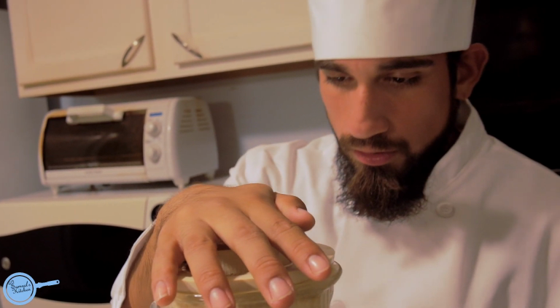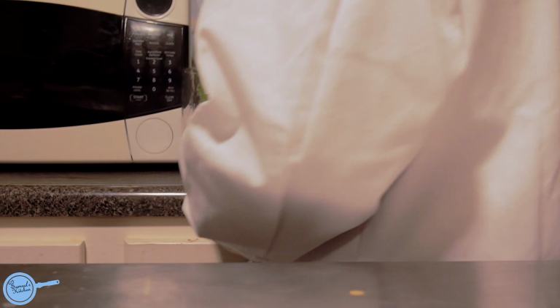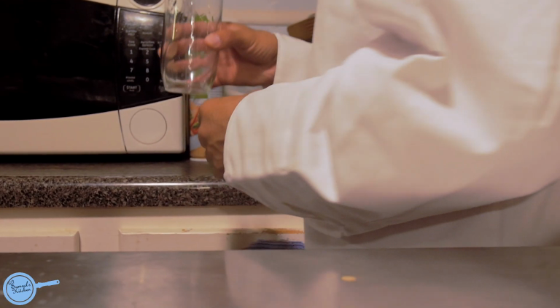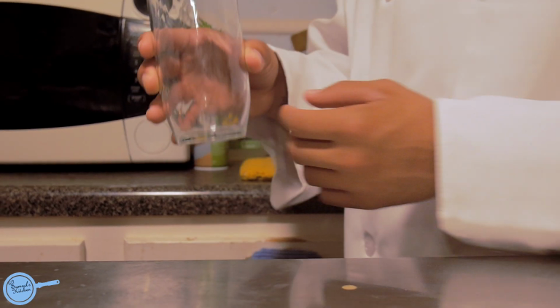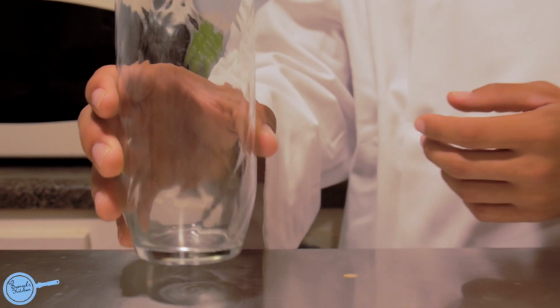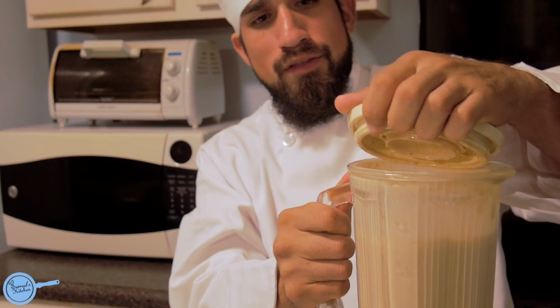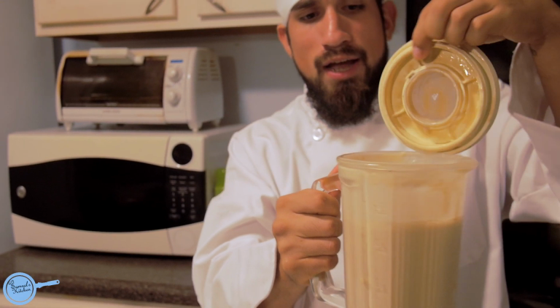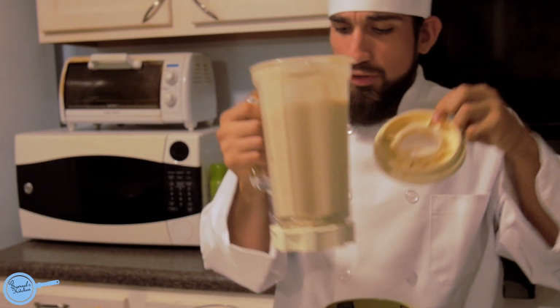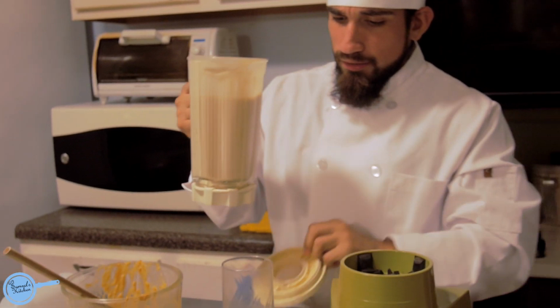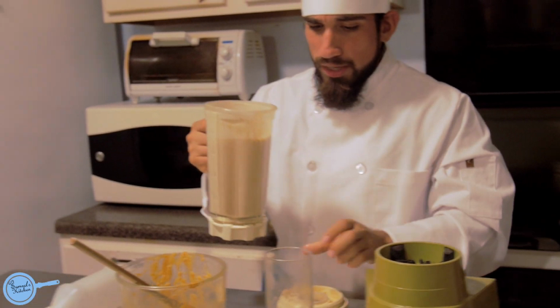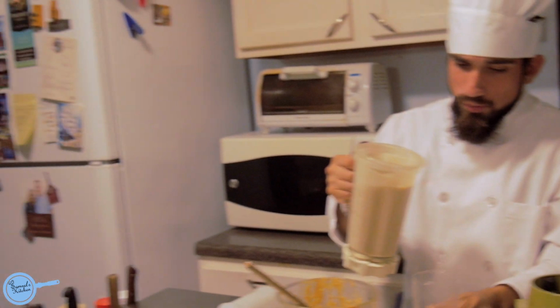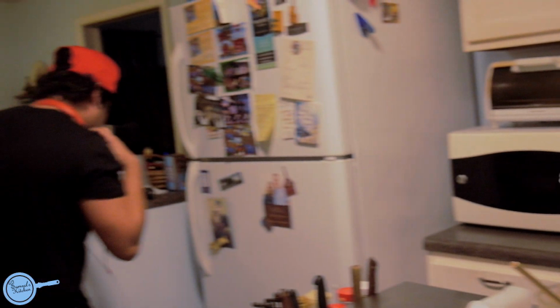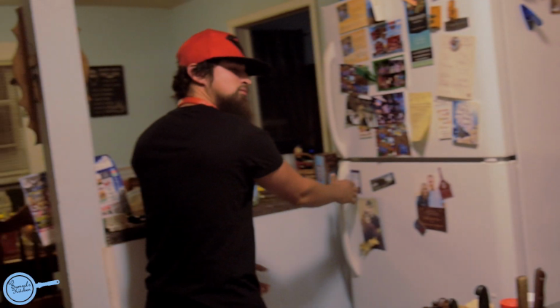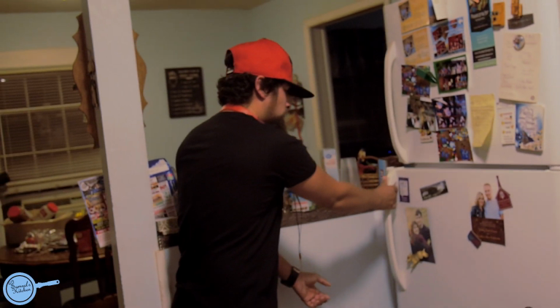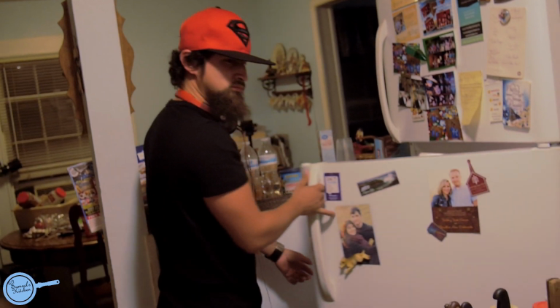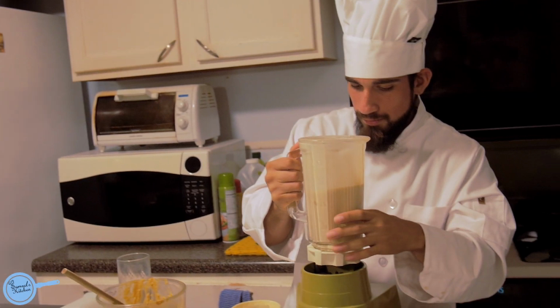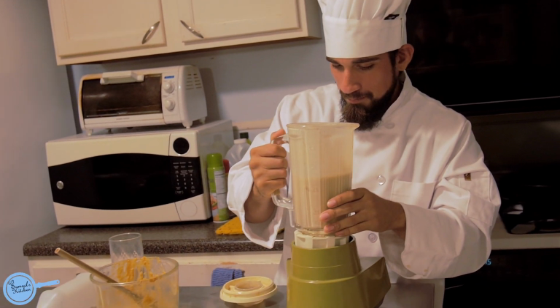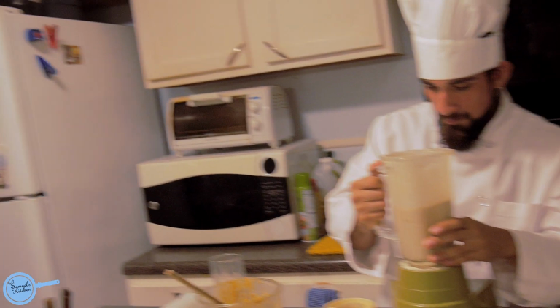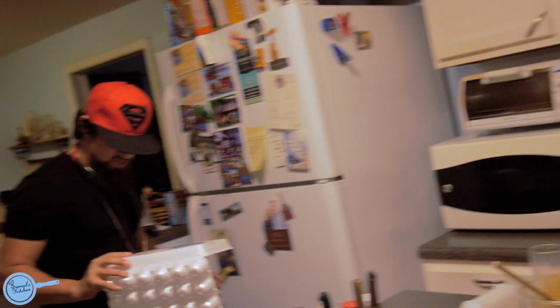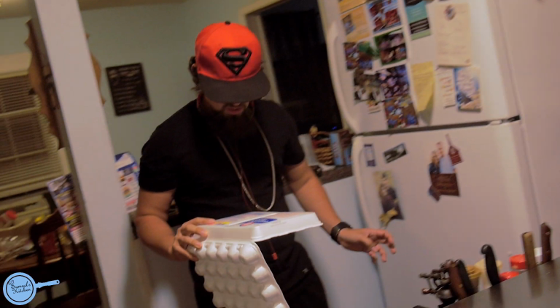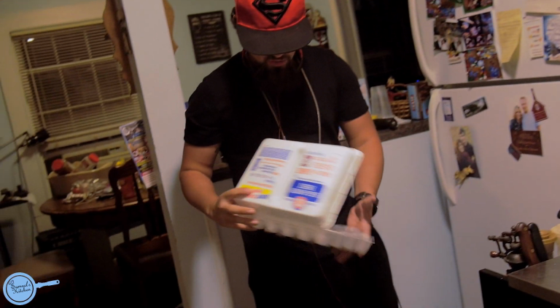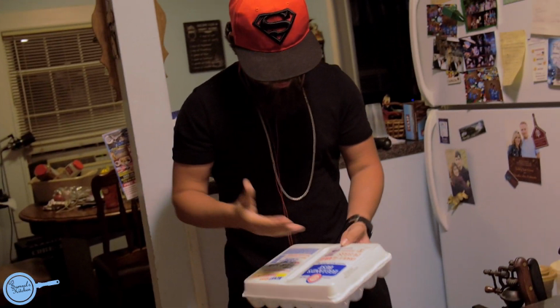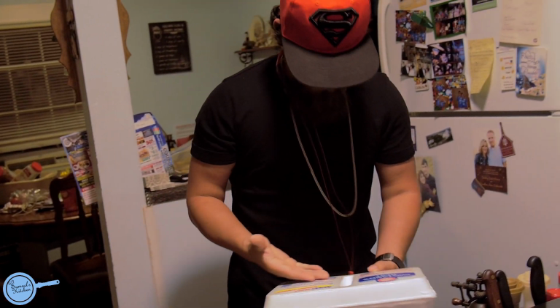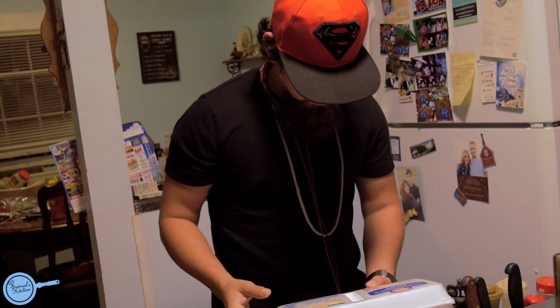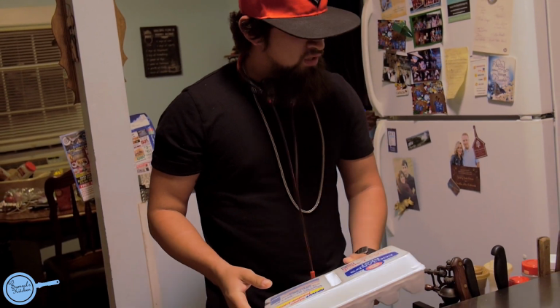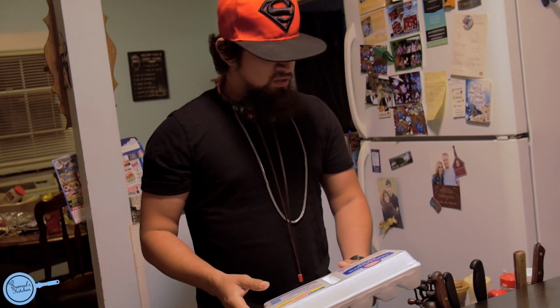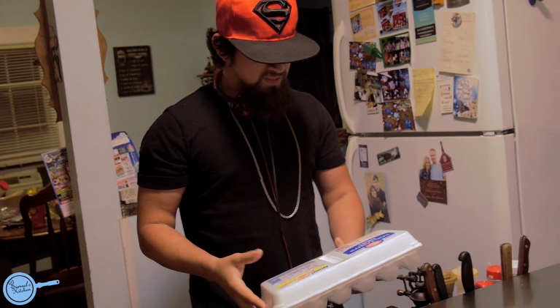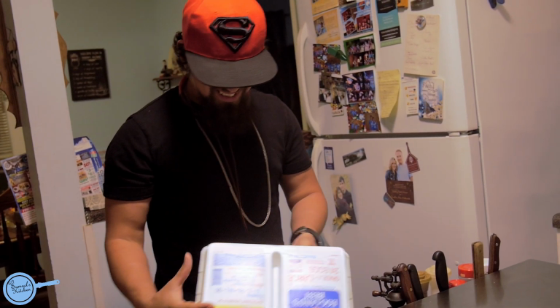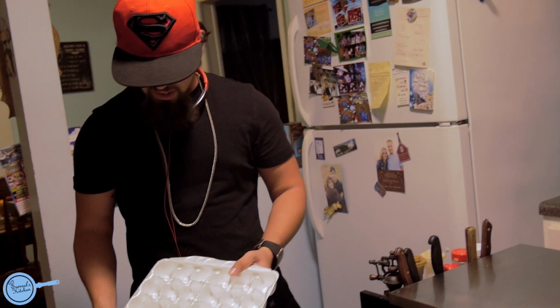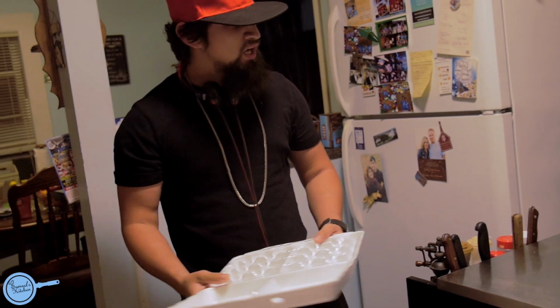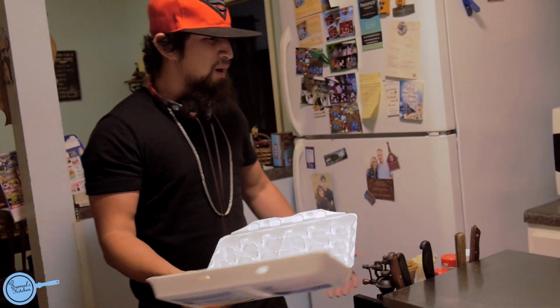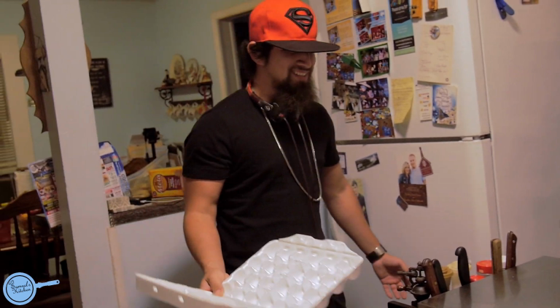Alright, make sure you have a glass. Then I have a special guest who will be trying my protein shake. What the heck, man? 24 eggs? Is that necessary? I just bought this thing.